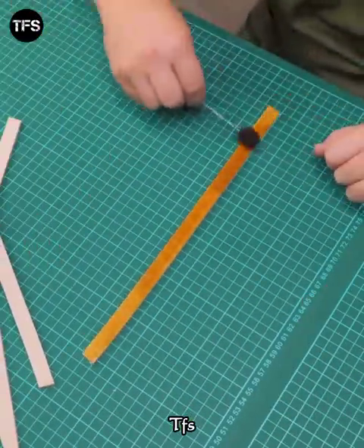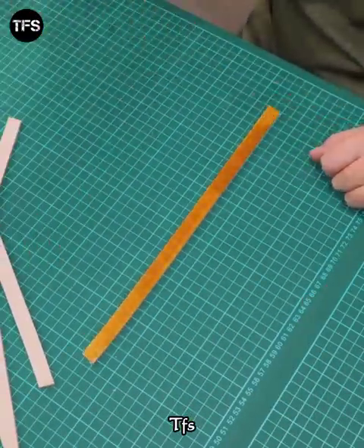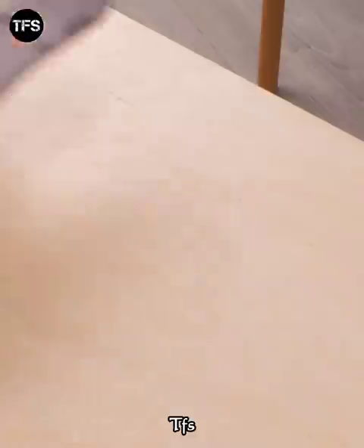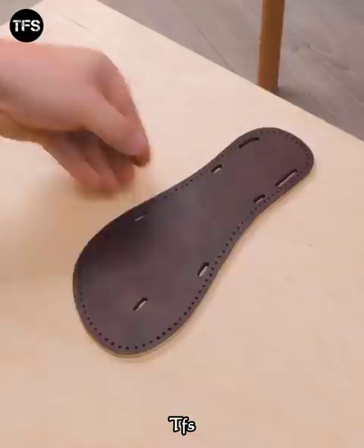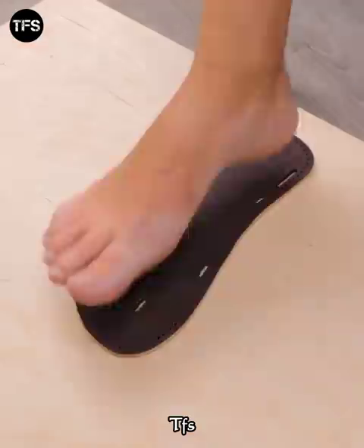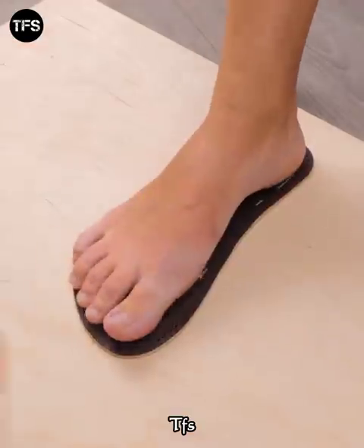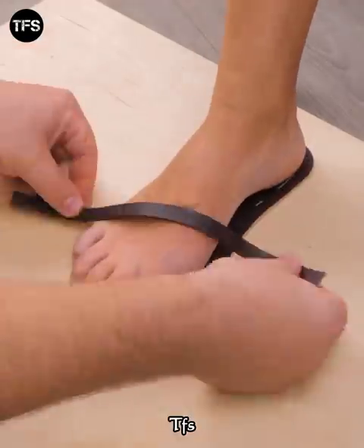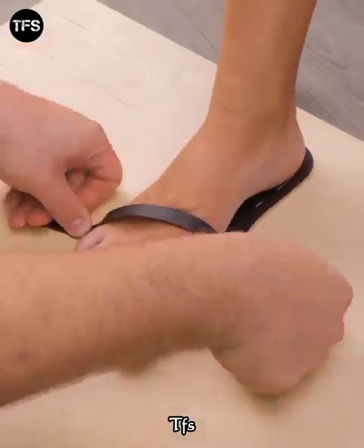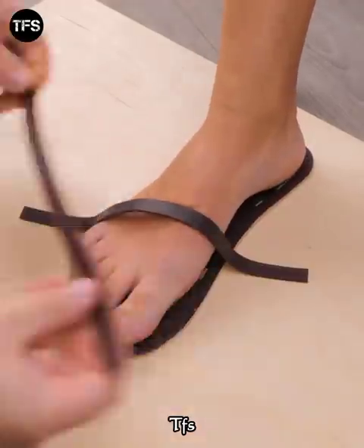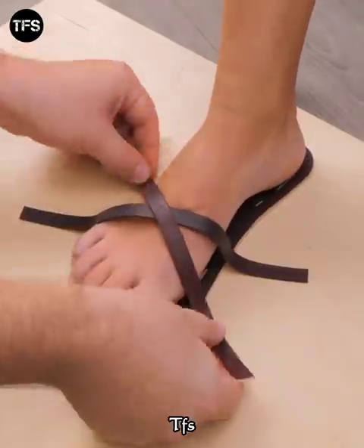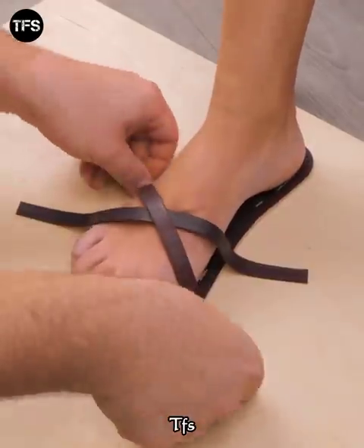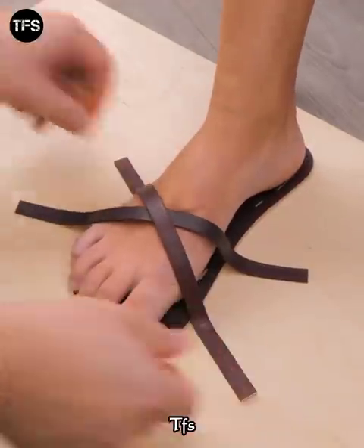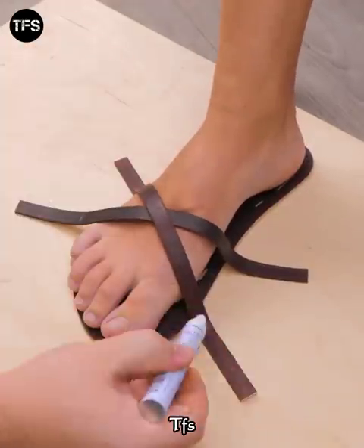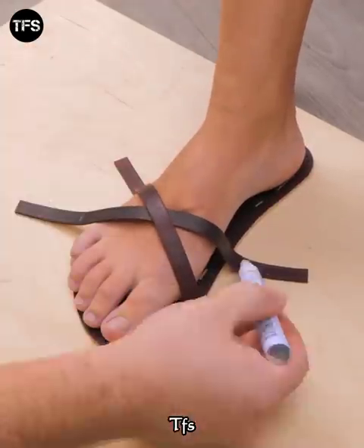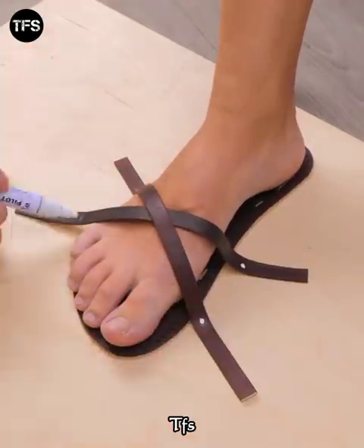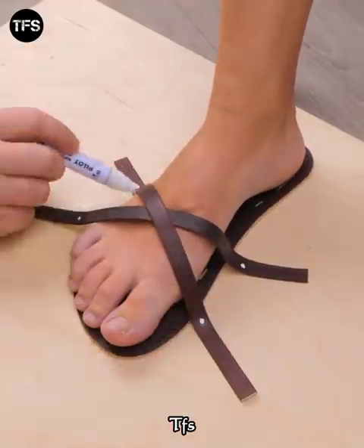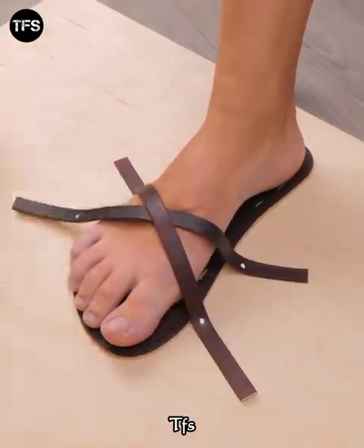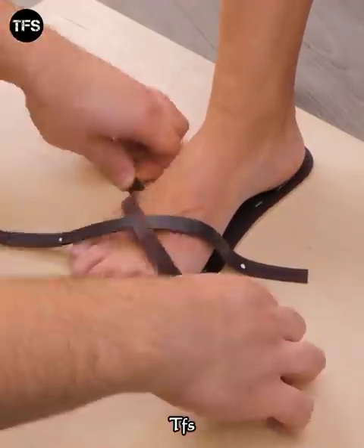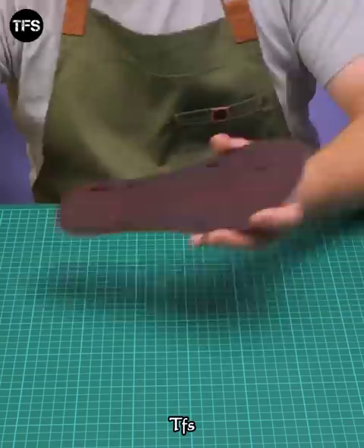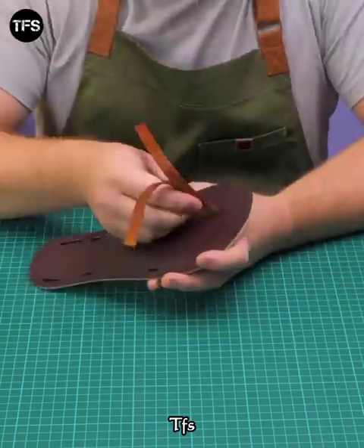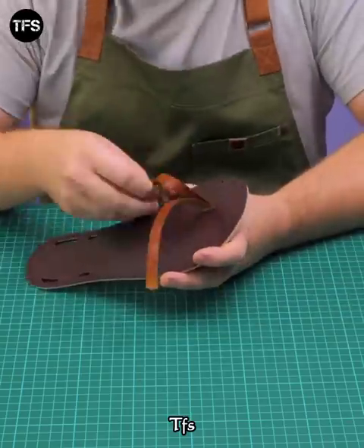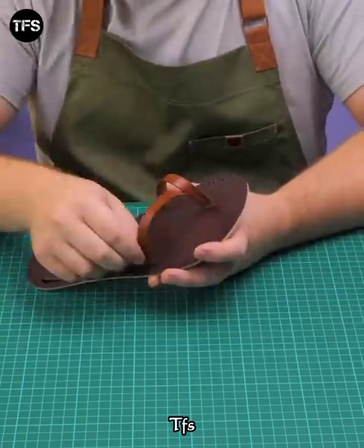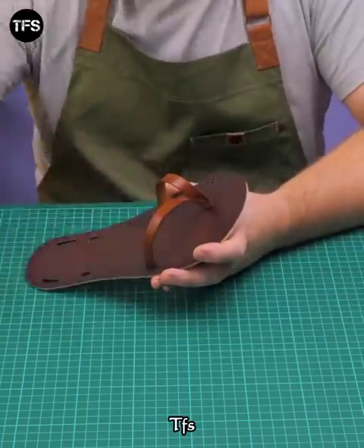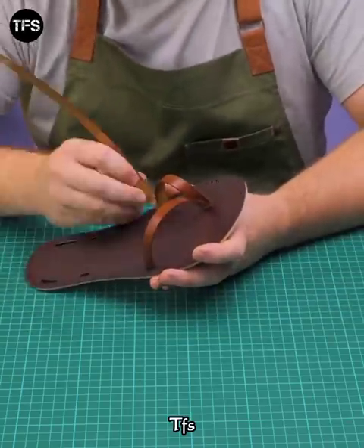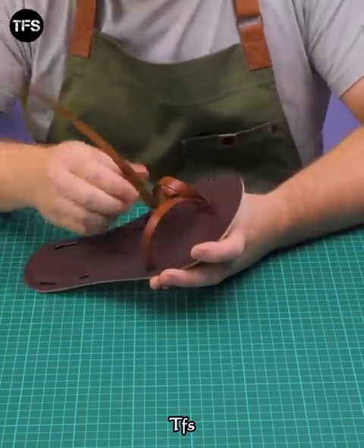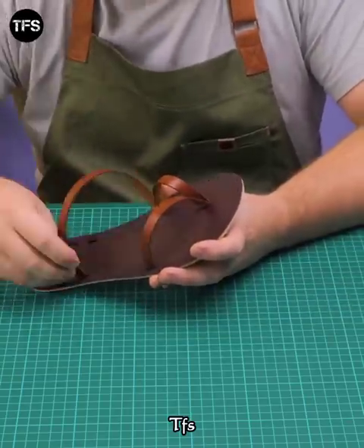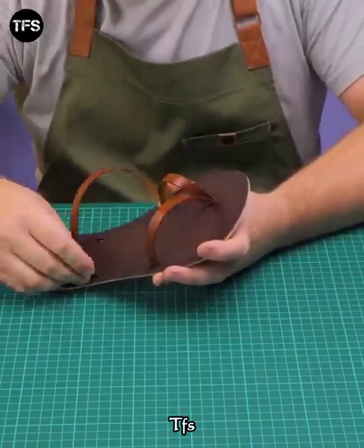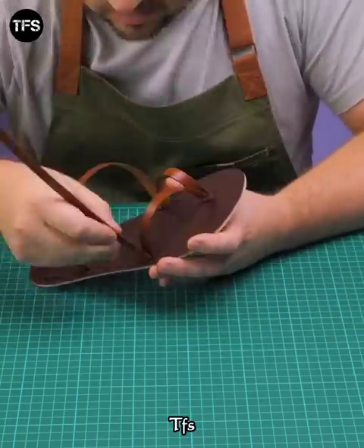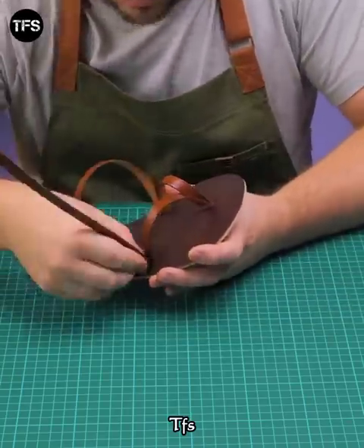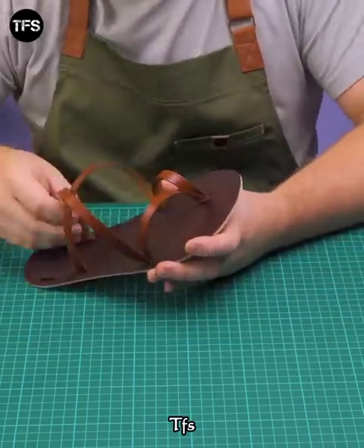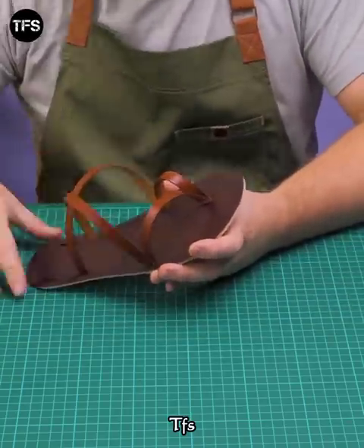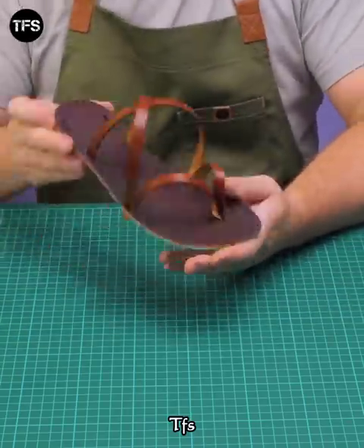Now put the leather off in the first place. I will finish this with the leather. I will fix this with 4 meters. I will fix the holes in the side.